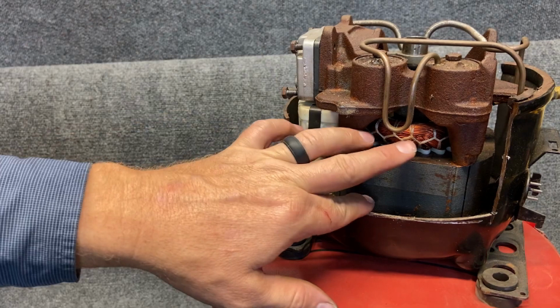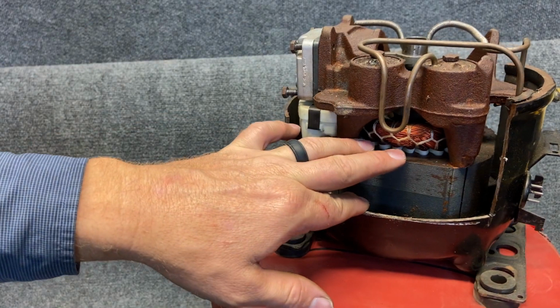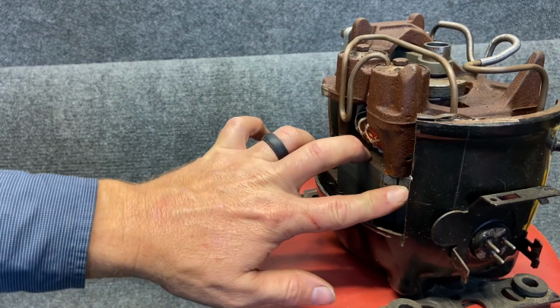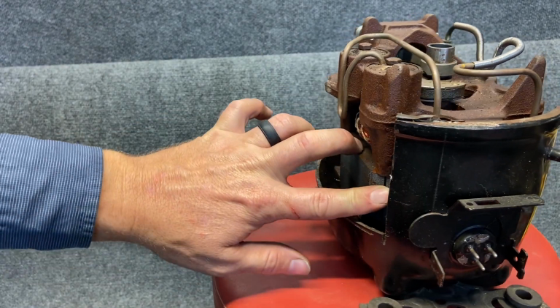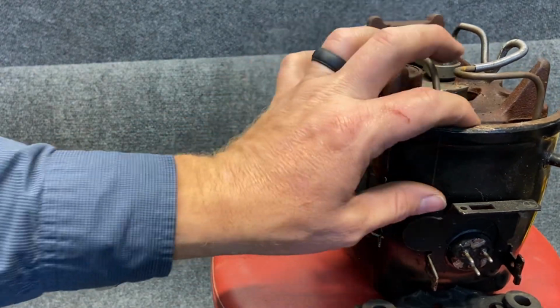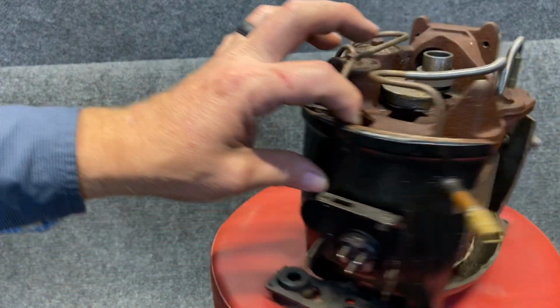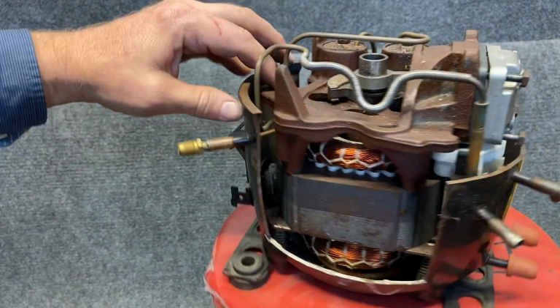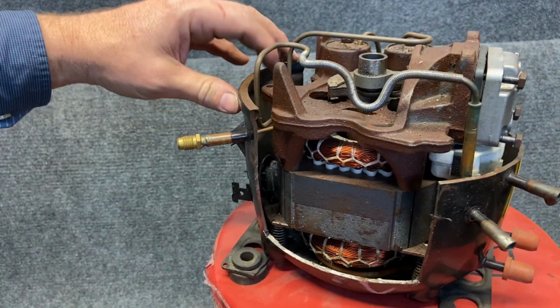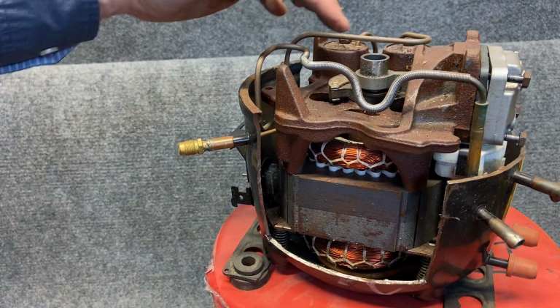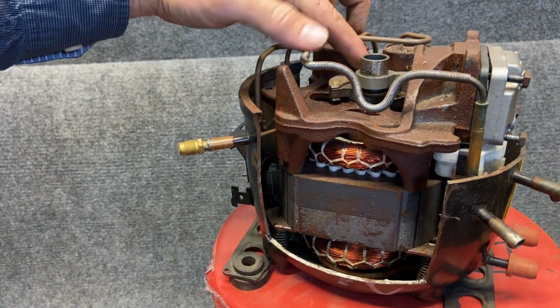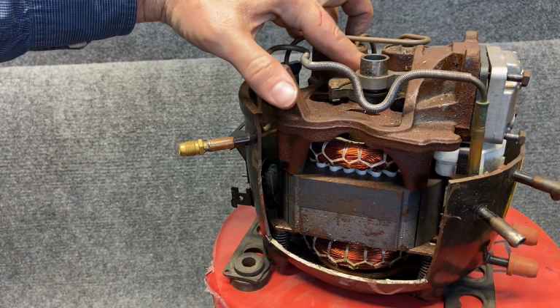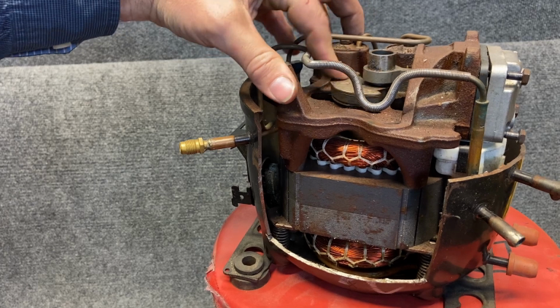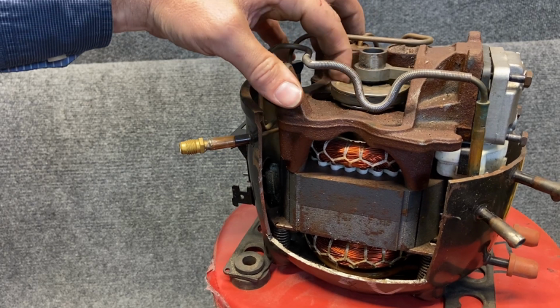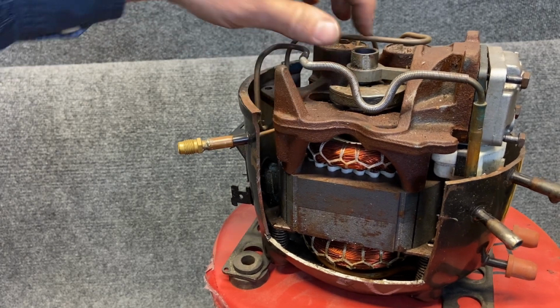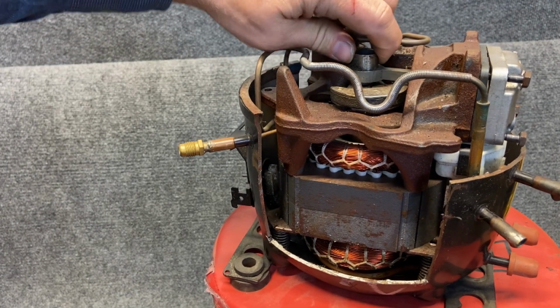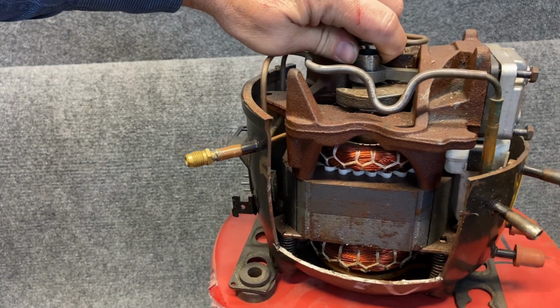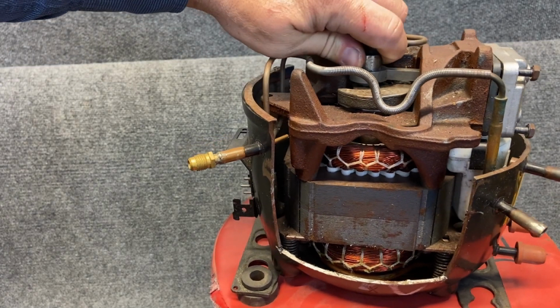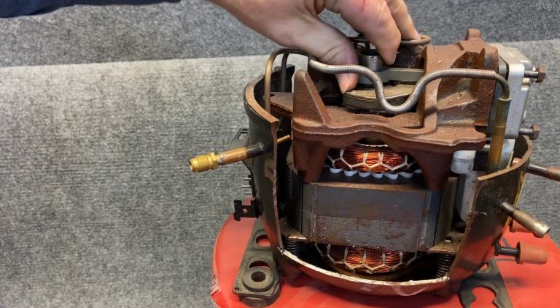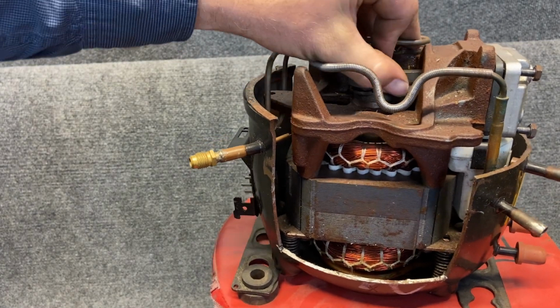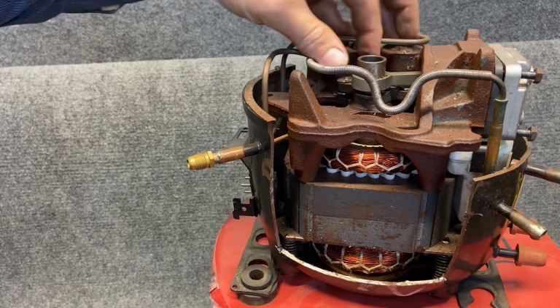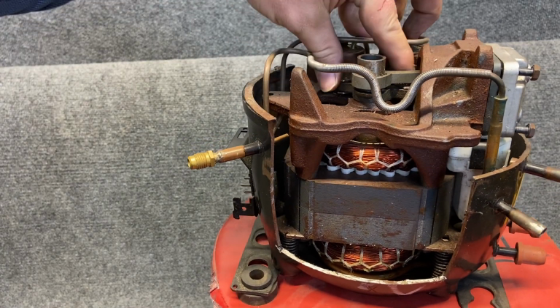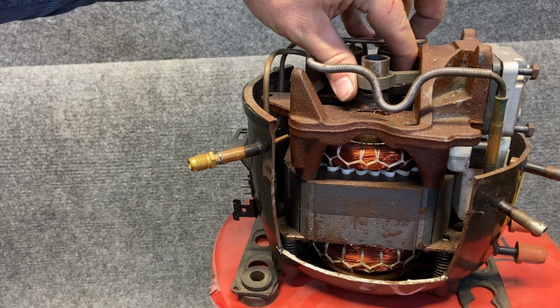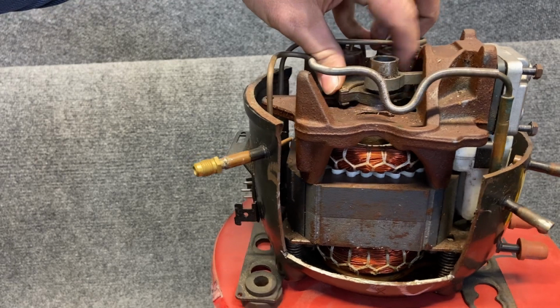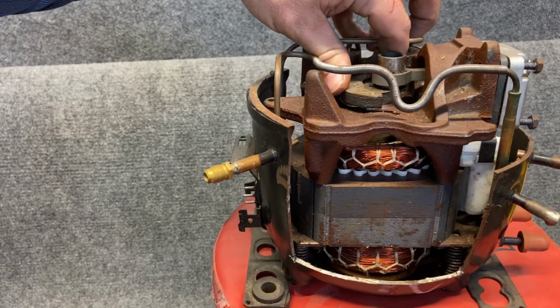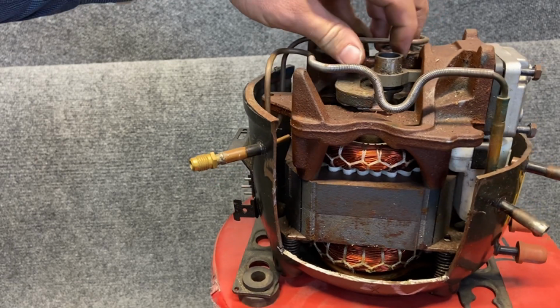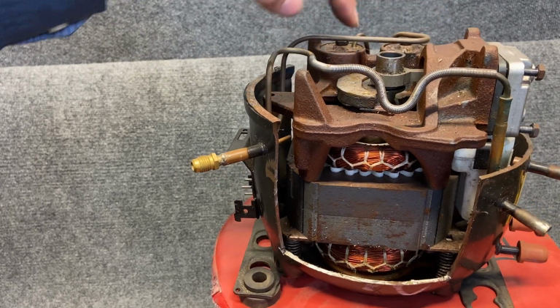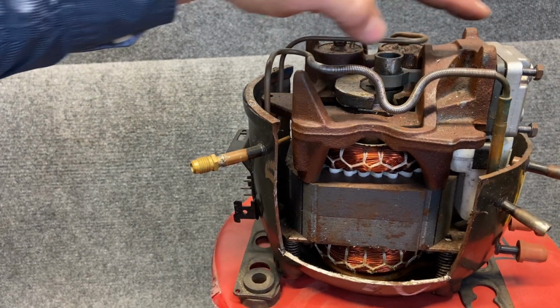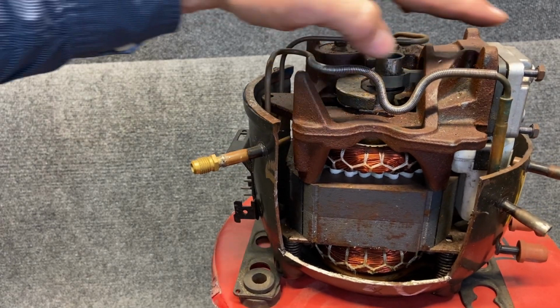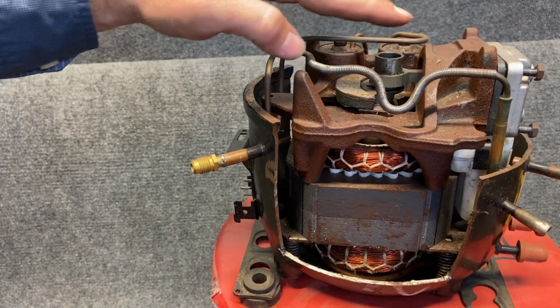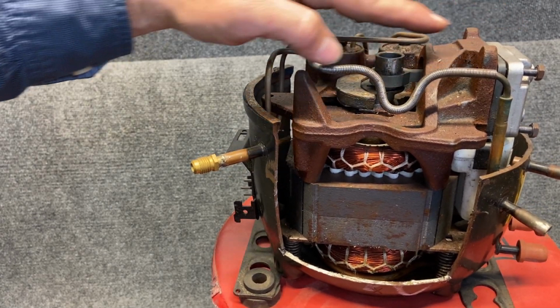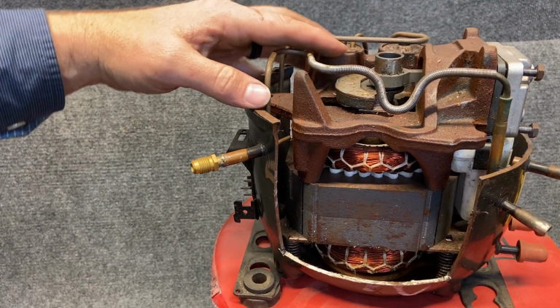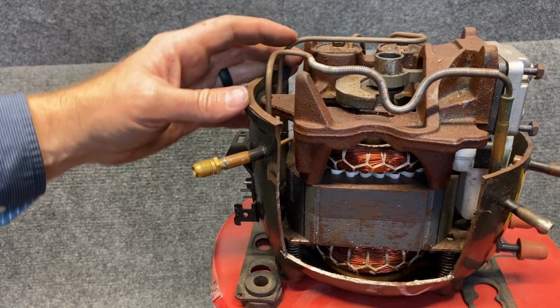We have the motor at the bottom part and then the pump action is actually over here in the top part. So this is very similar. We've got our single crankshaft here and as we turn the rotor it just pushes the piston back and forth — that rotation action.